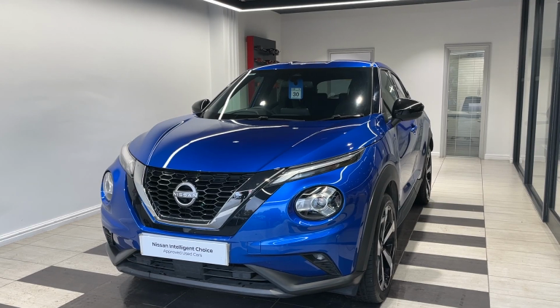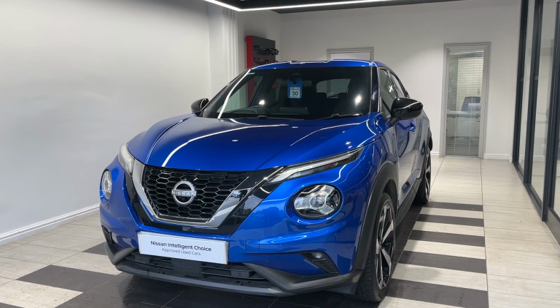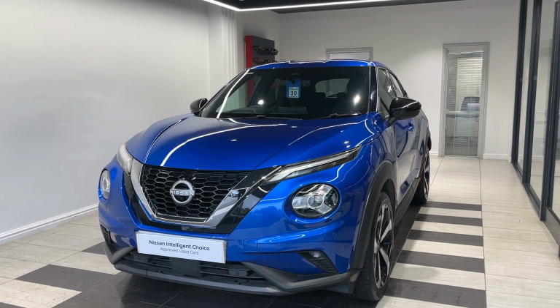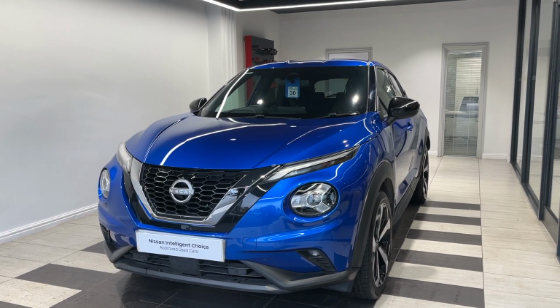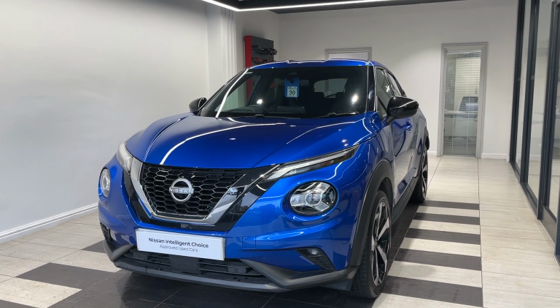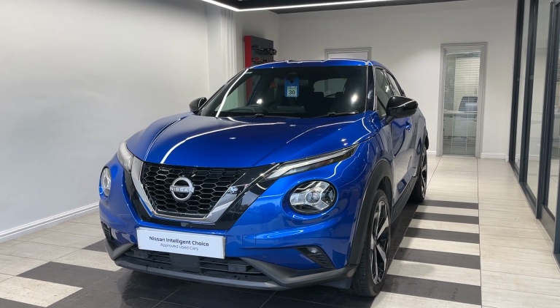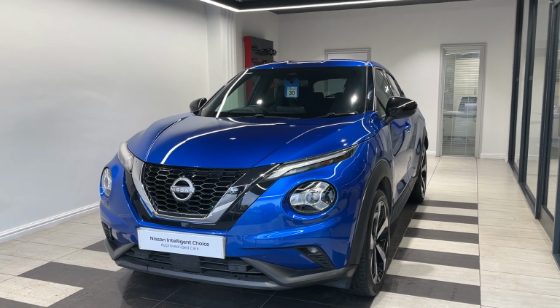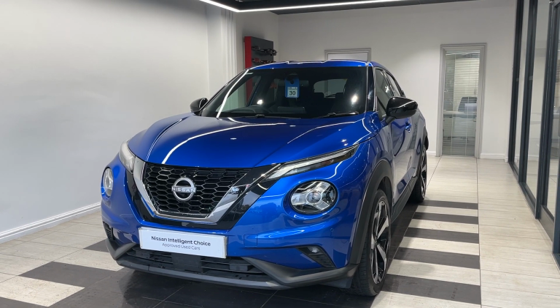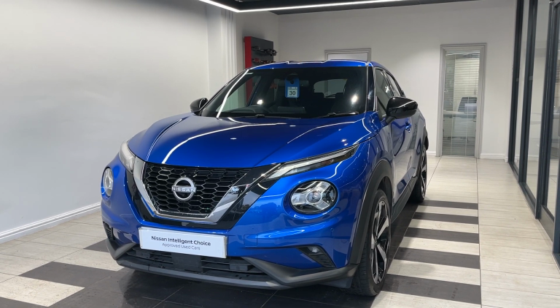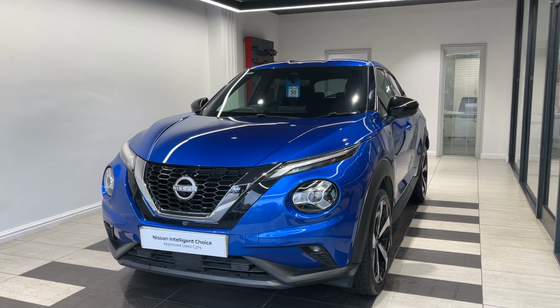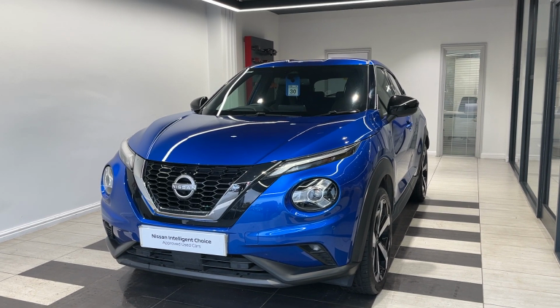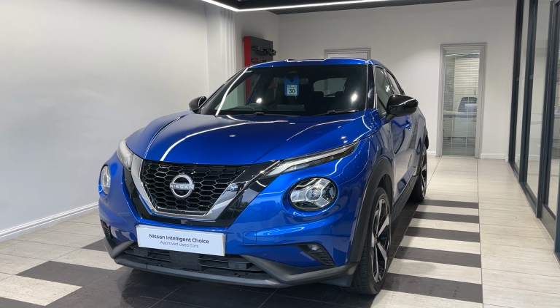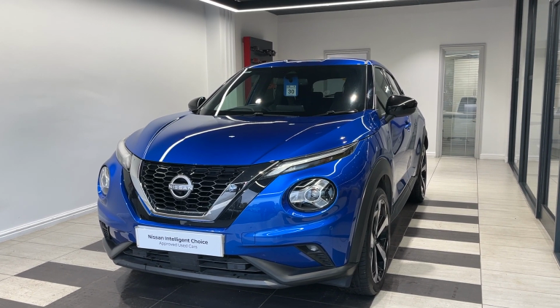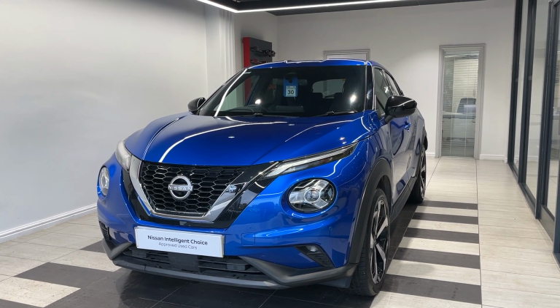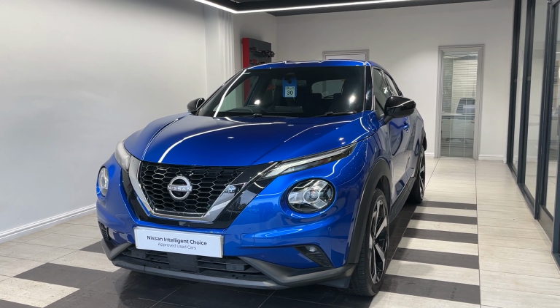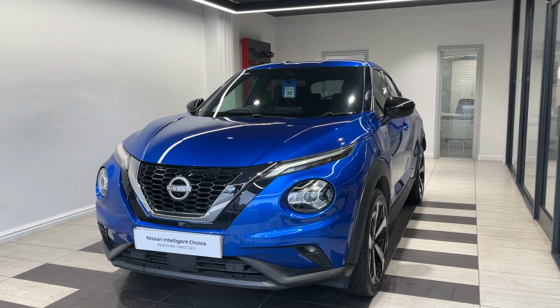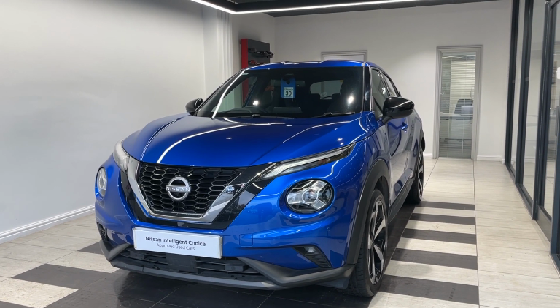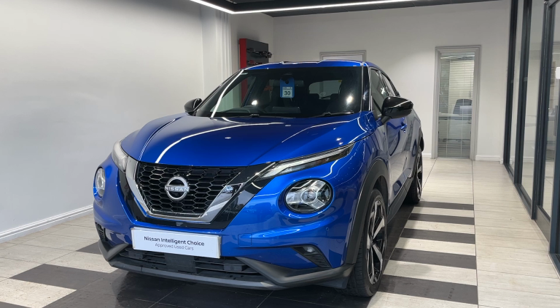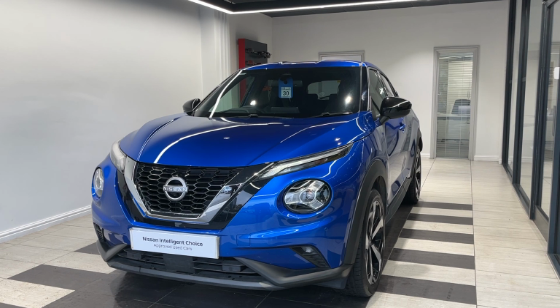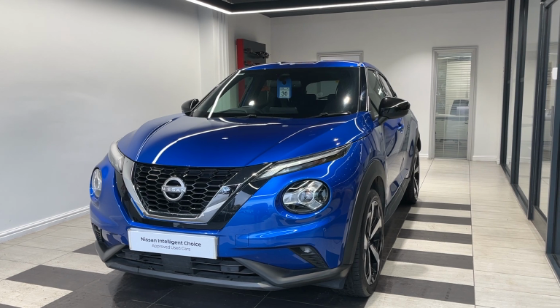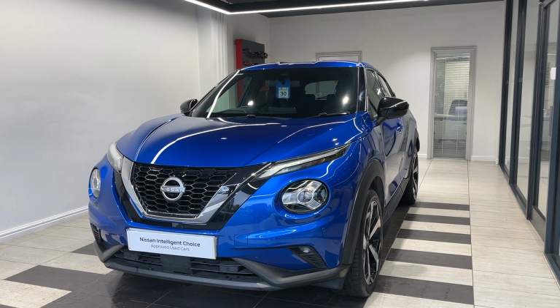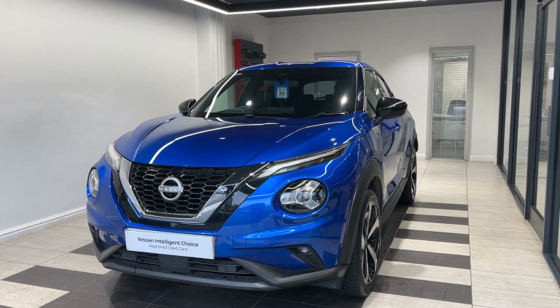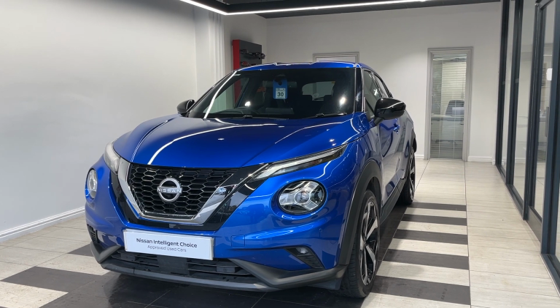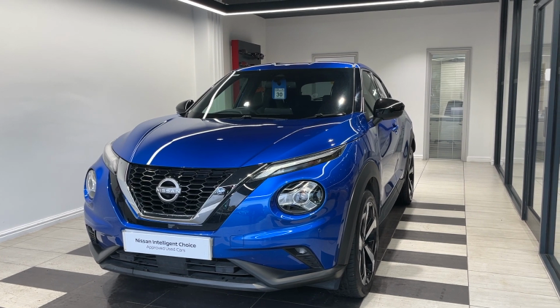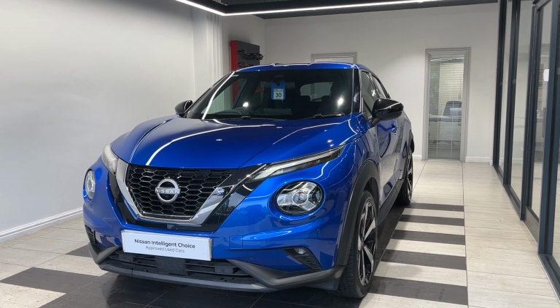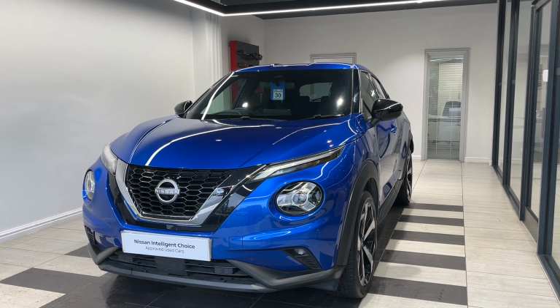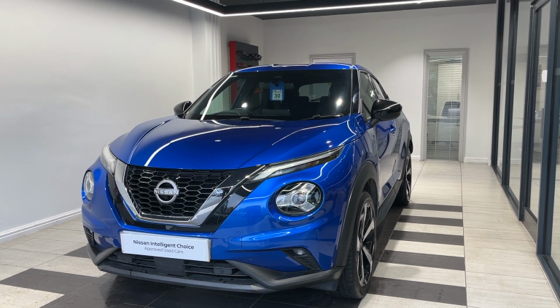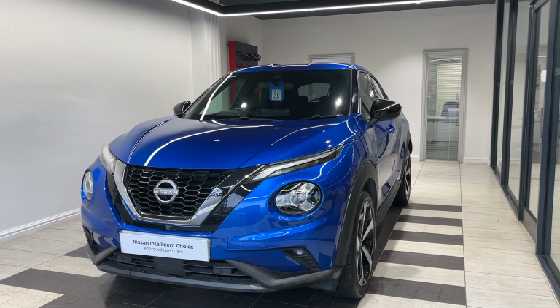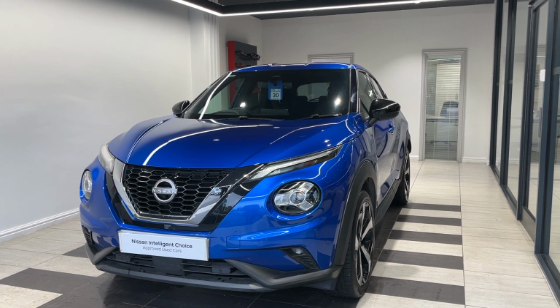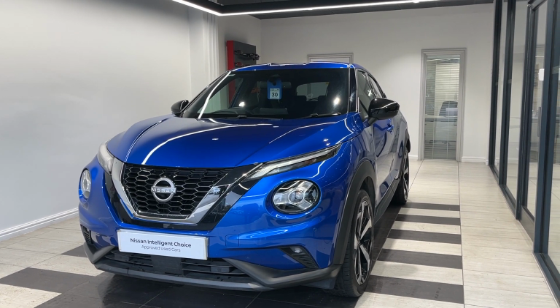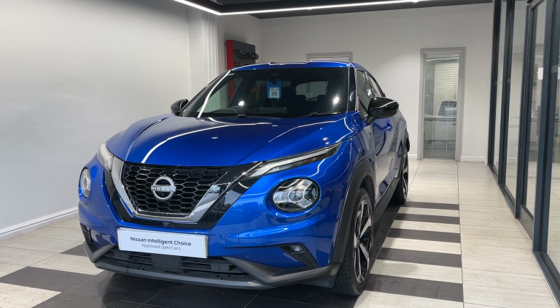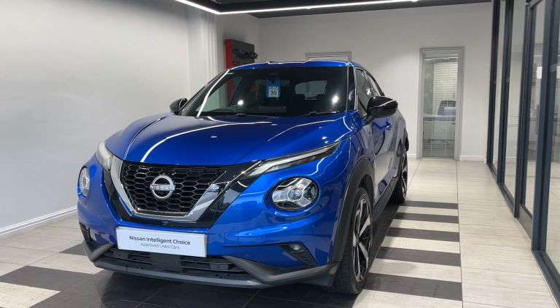Hello and welcome to Smith's Nissan in Peterborough. Here we have a 2023 Nissan Juke 1.0L DIG-T Tekna.